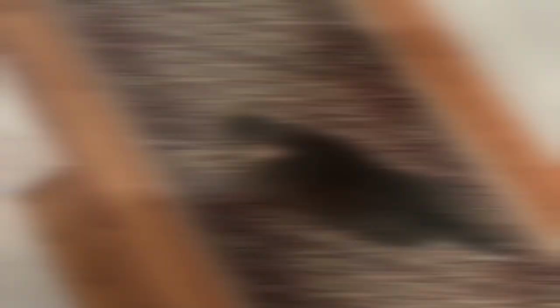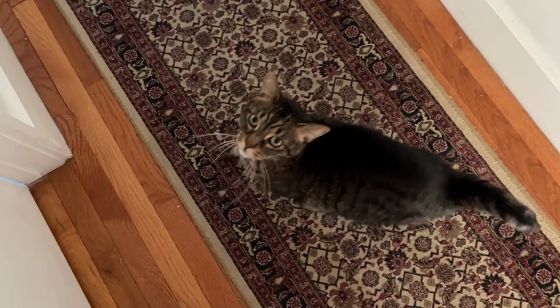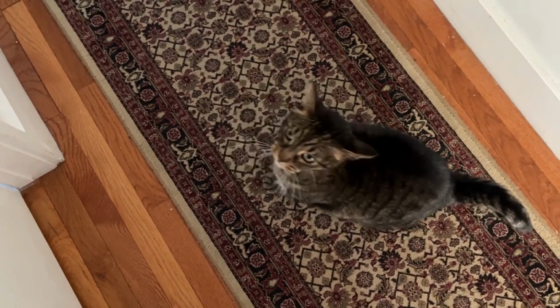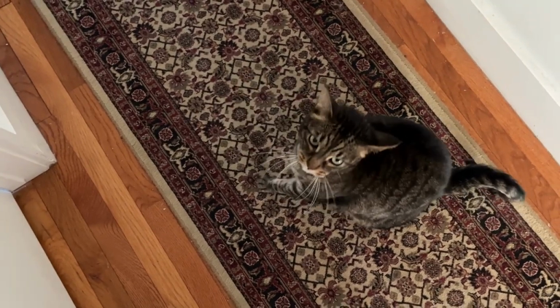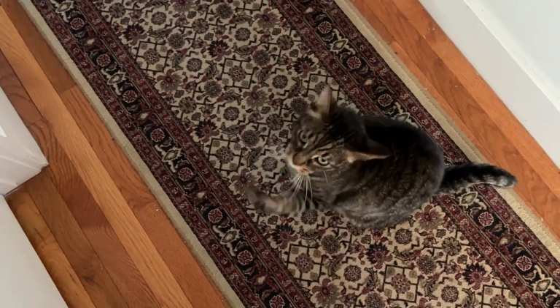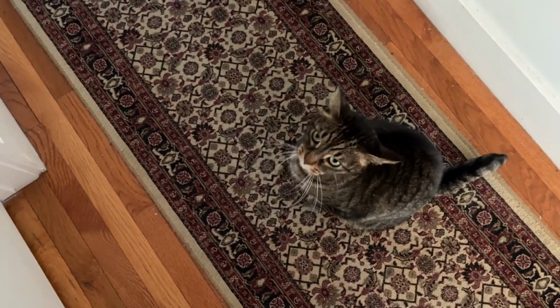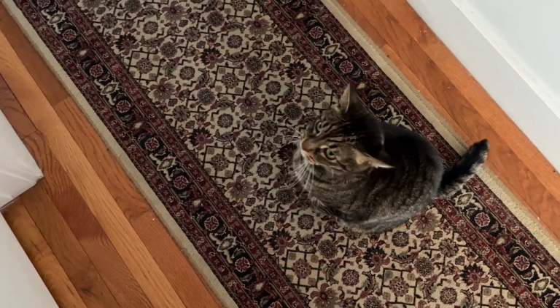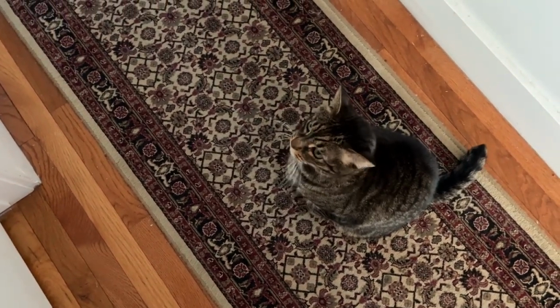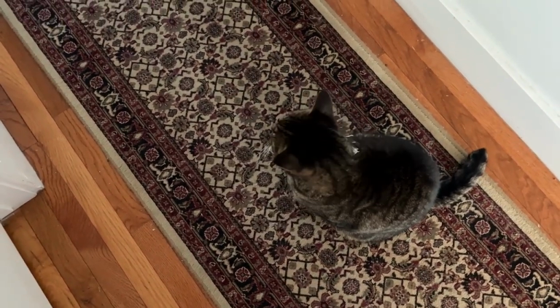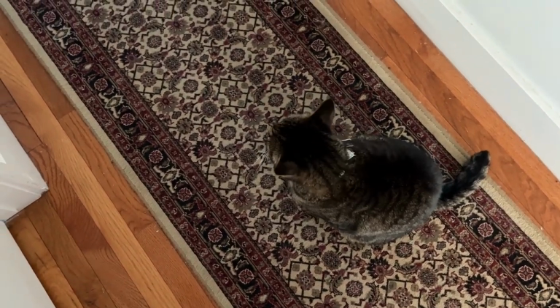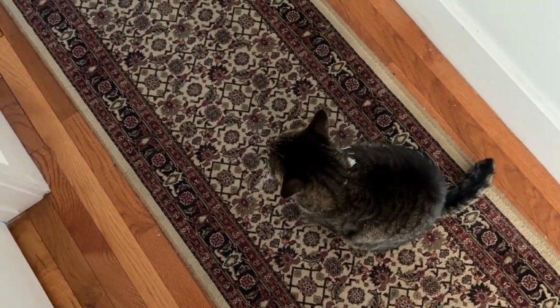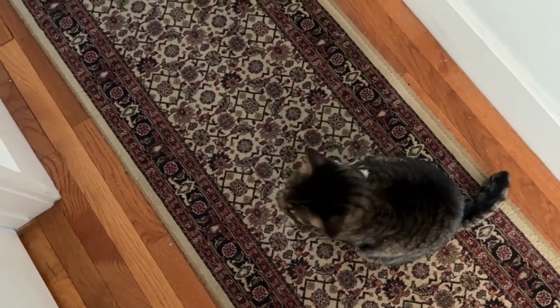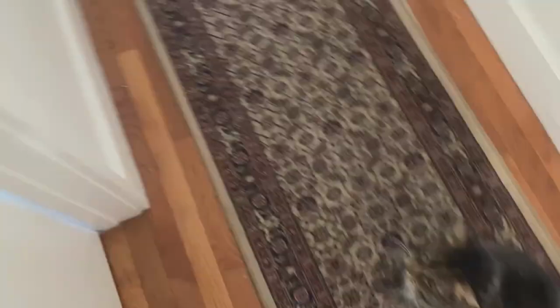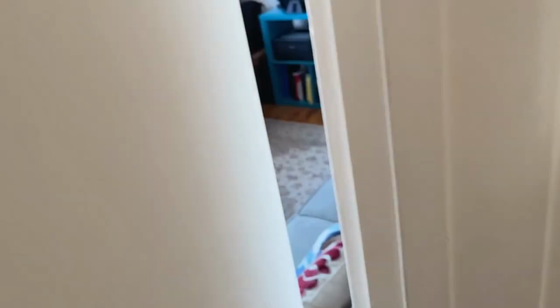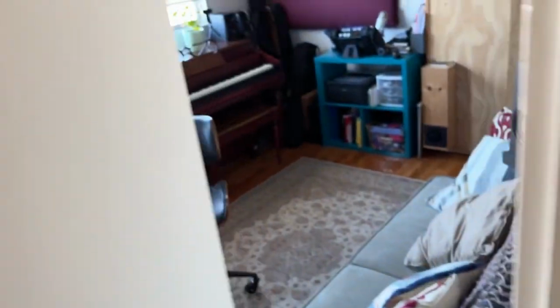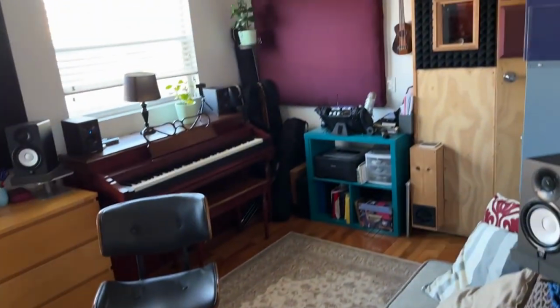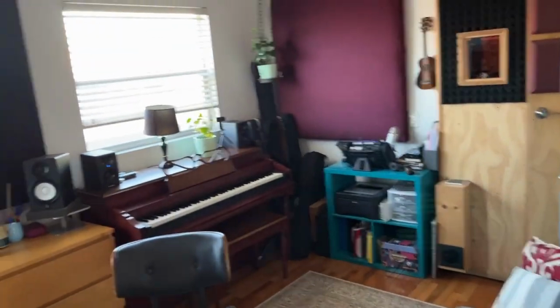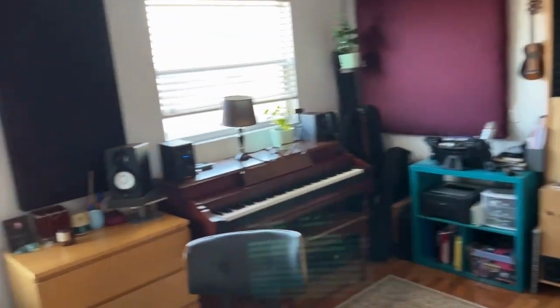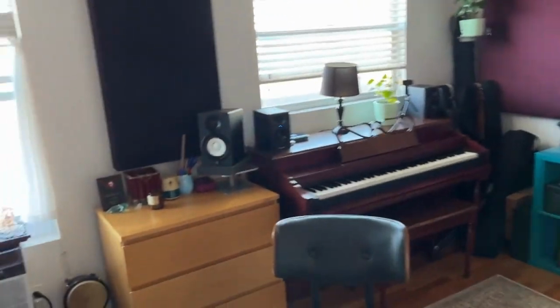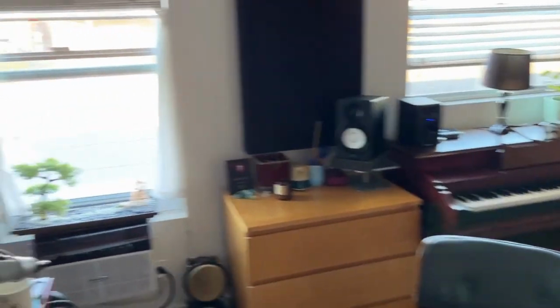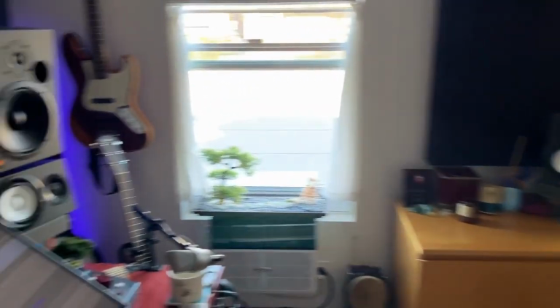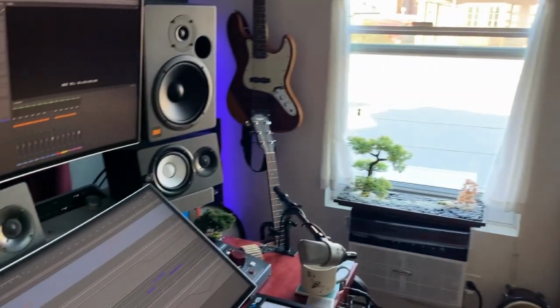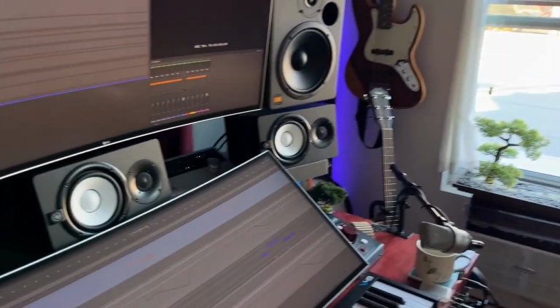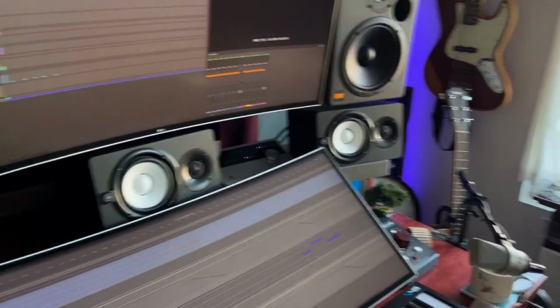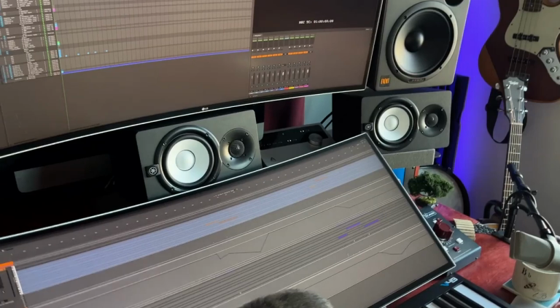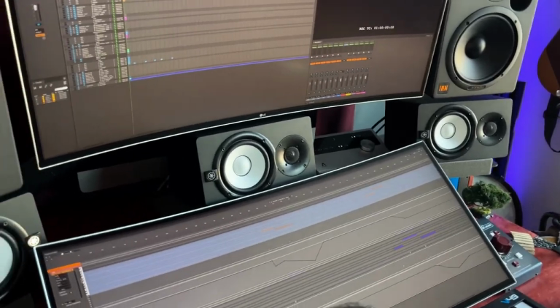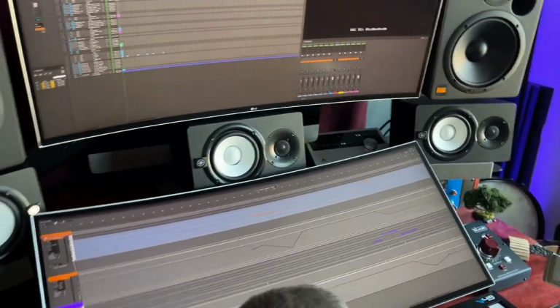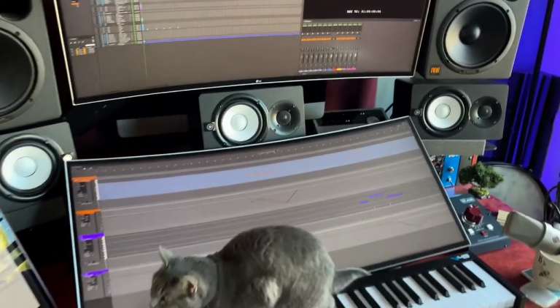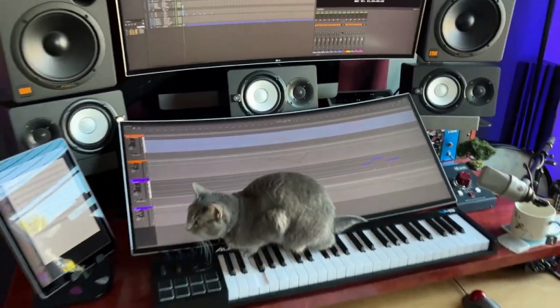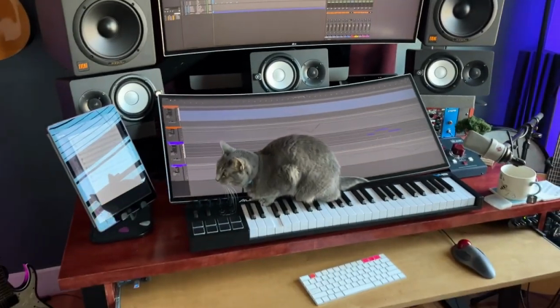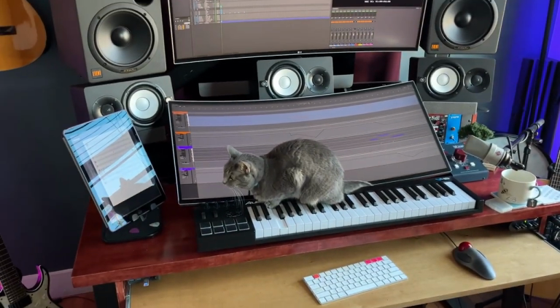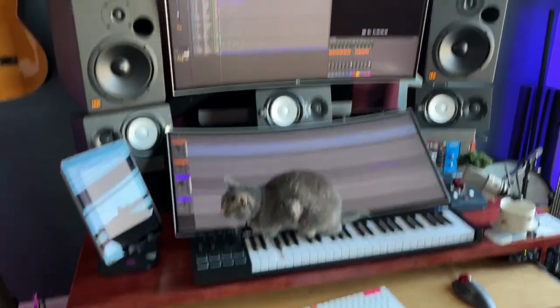This is the cat that is not allowed into the studio because she loves studio foam. As you can see, it's very cozy. Here is the main feature — the cat, Gigi.